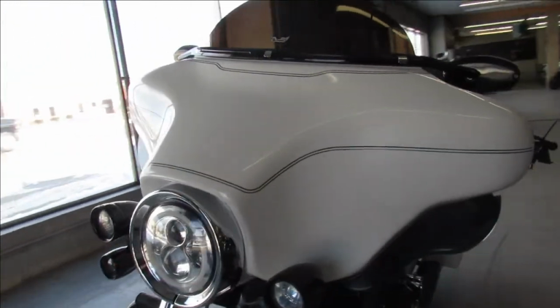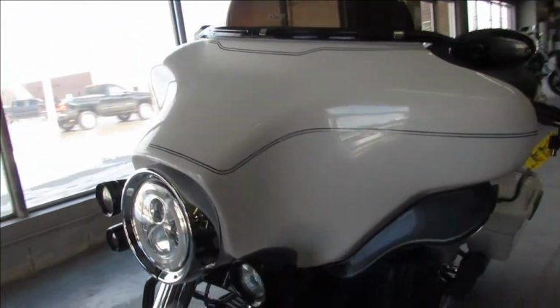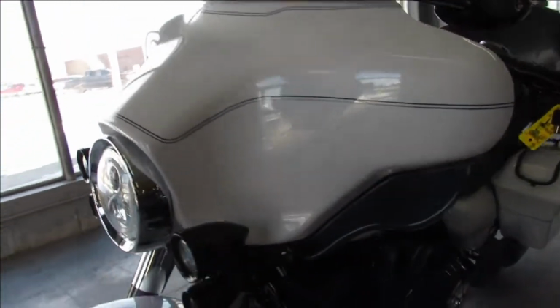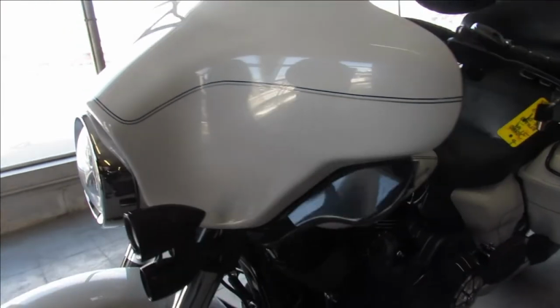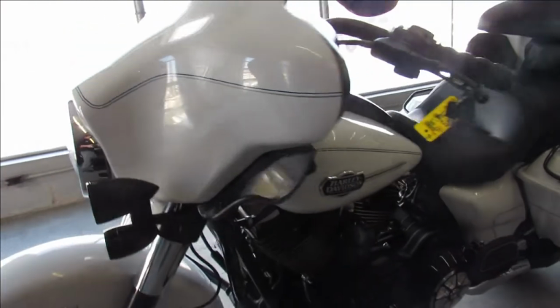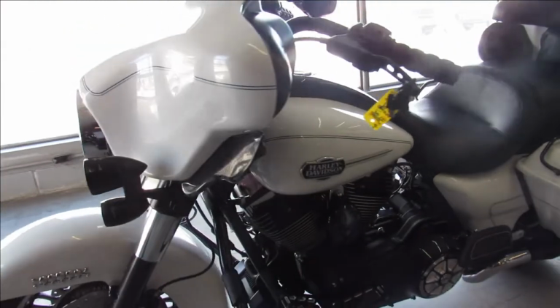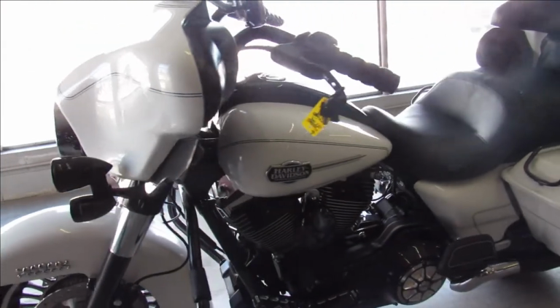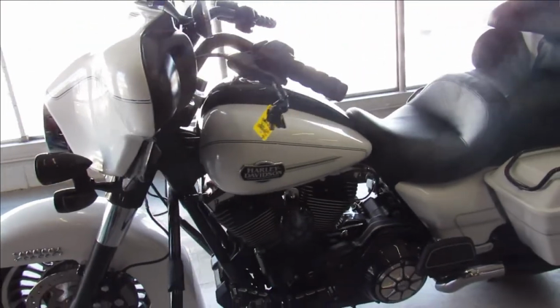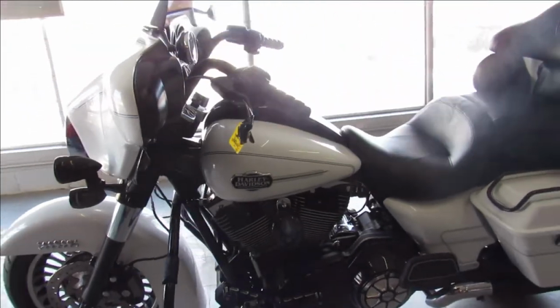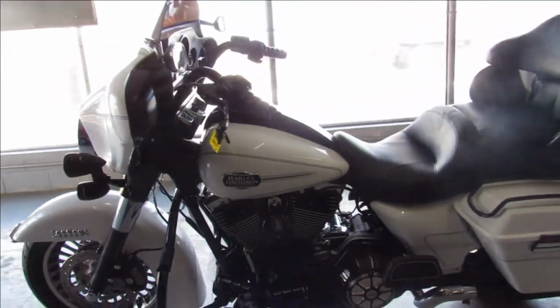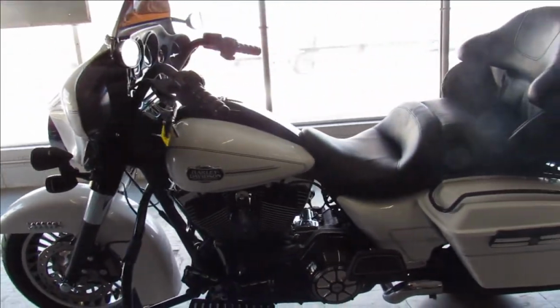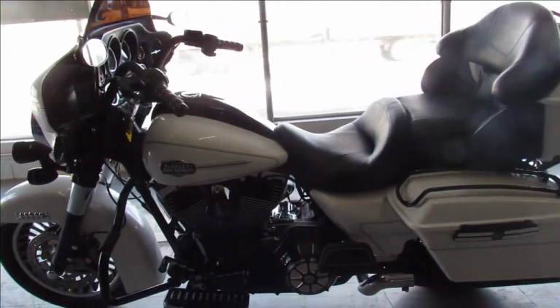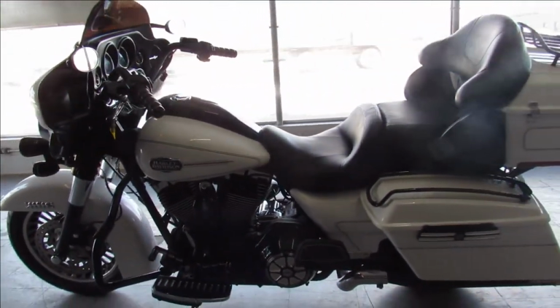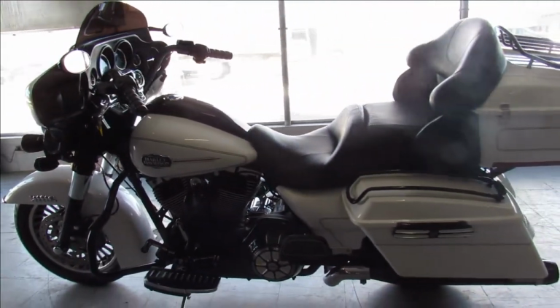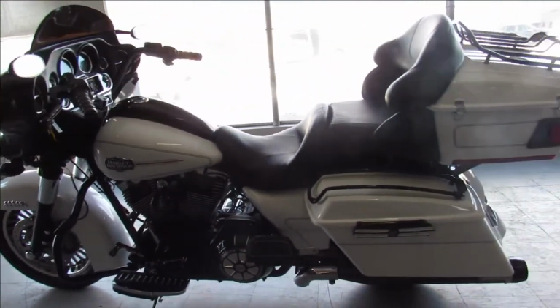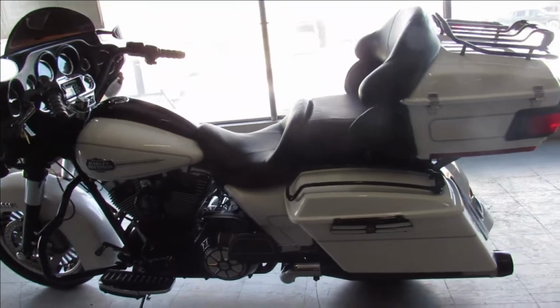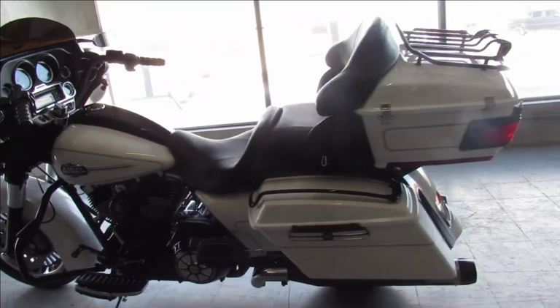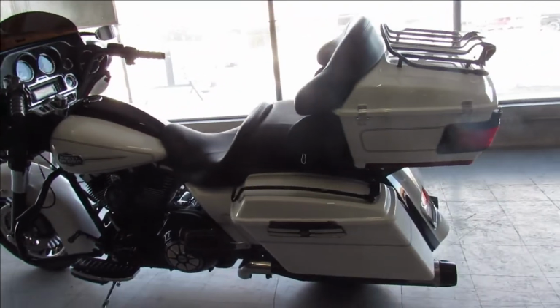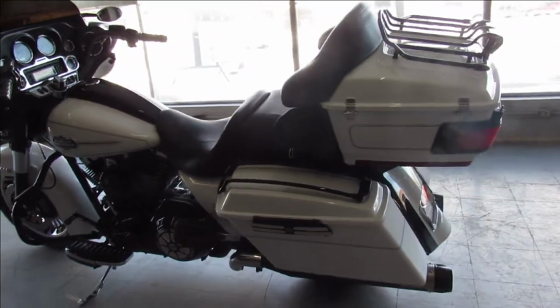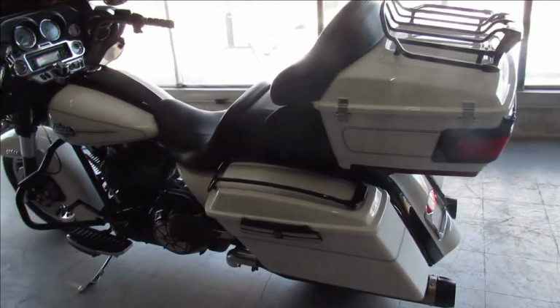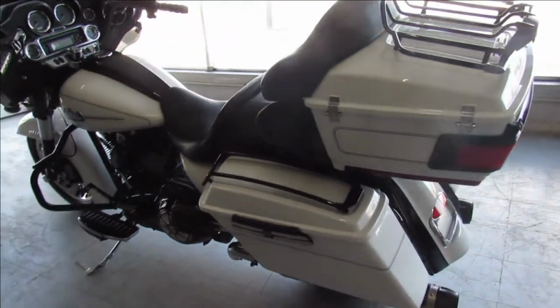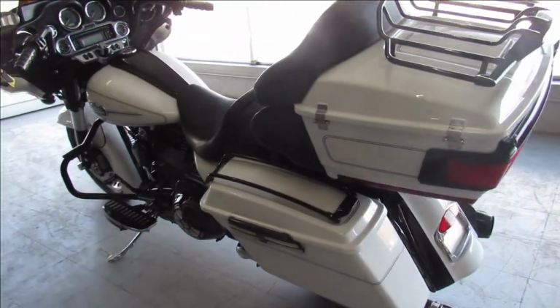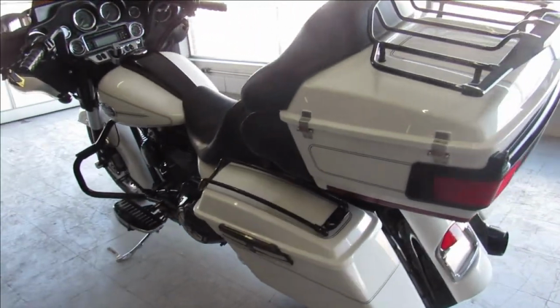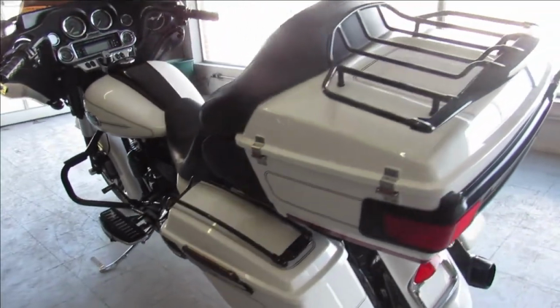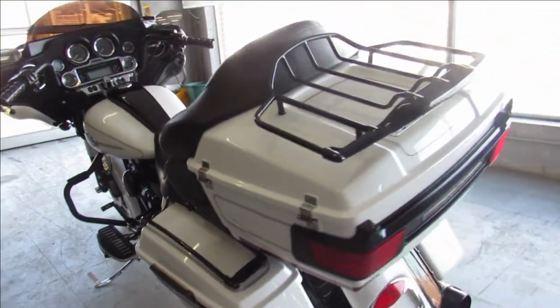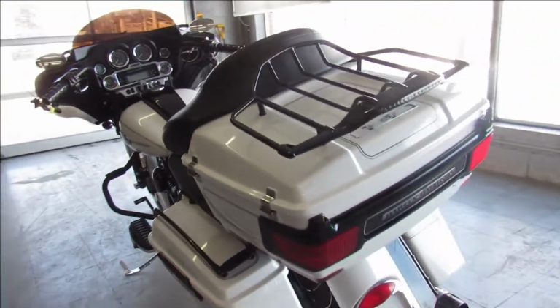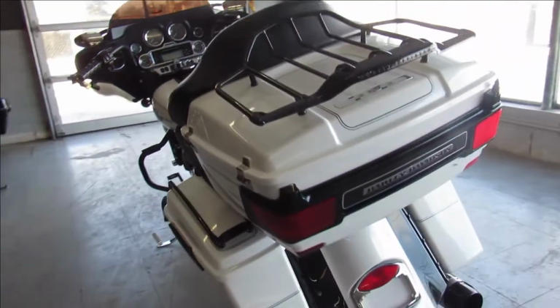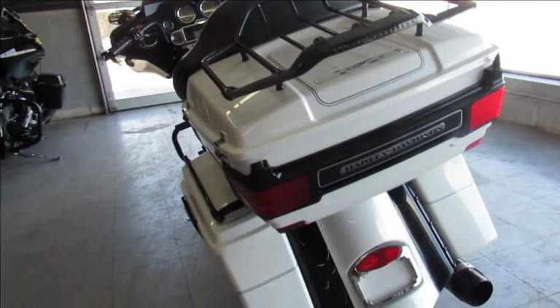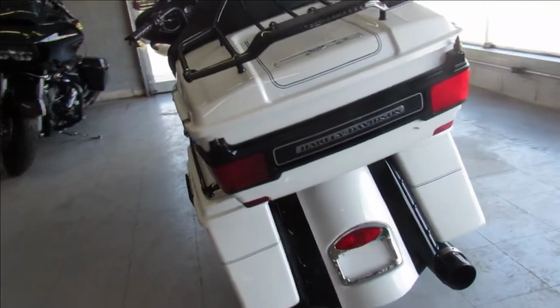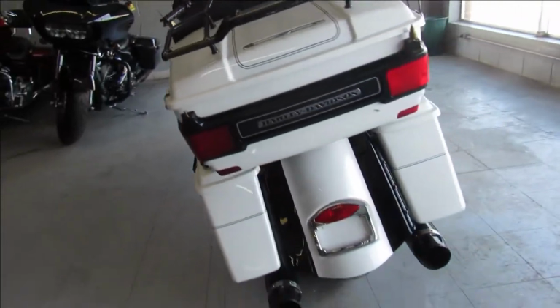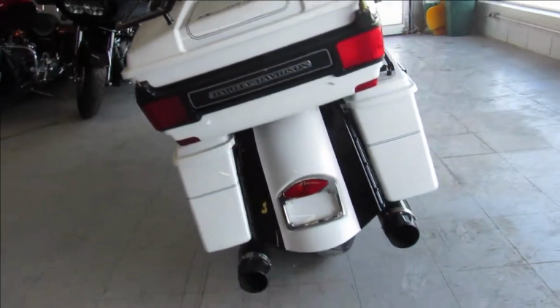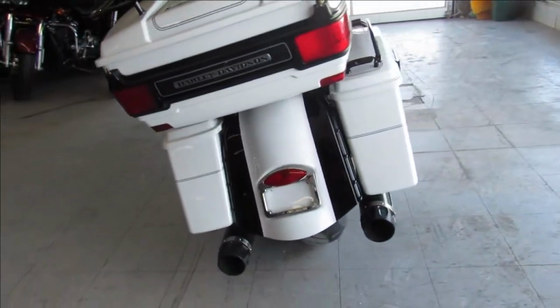It's got tons of billet parts: billet floorboards, billet blower controls, billet grips, billet levers, billet engine covers, and a billet air intake. It's got a crusher exhaust — it sounds great — and it's just been serviced here at the dealership and ready to go.